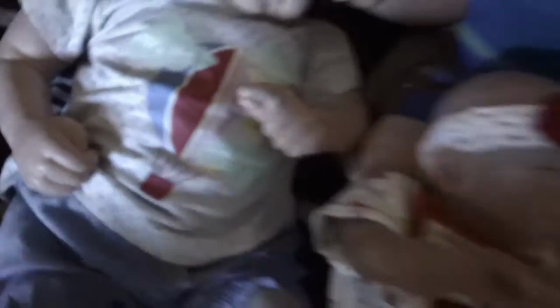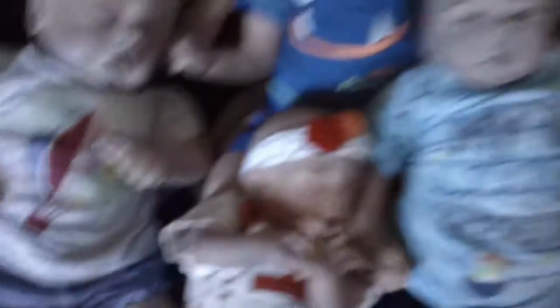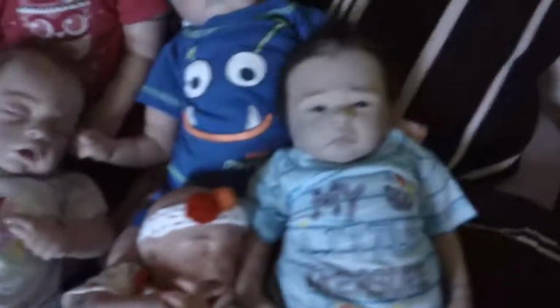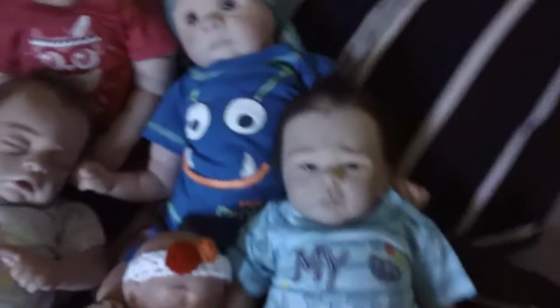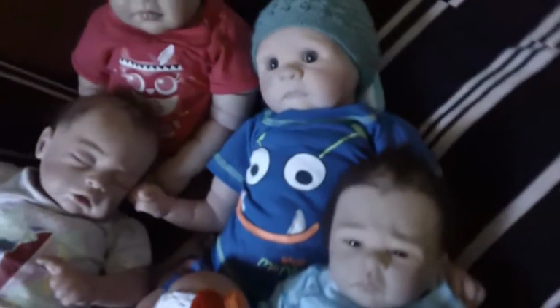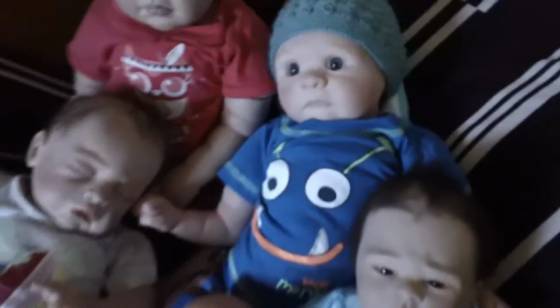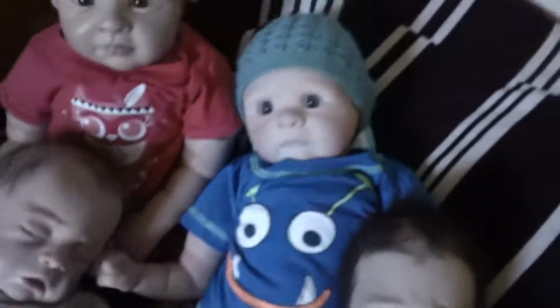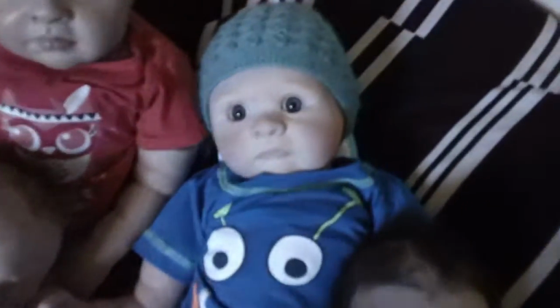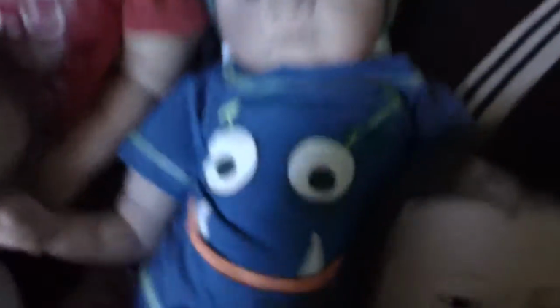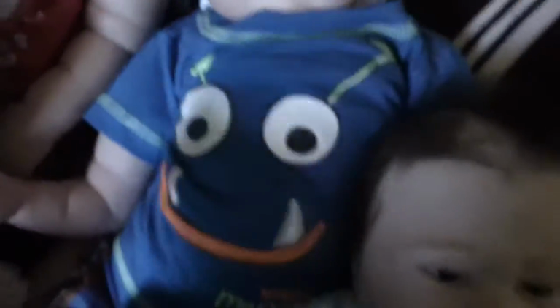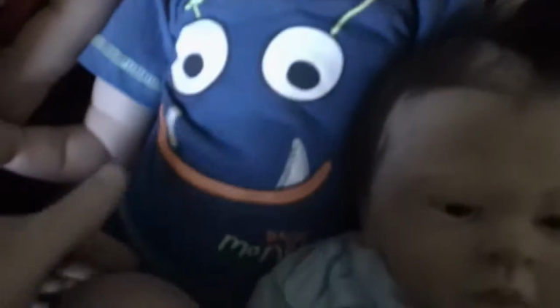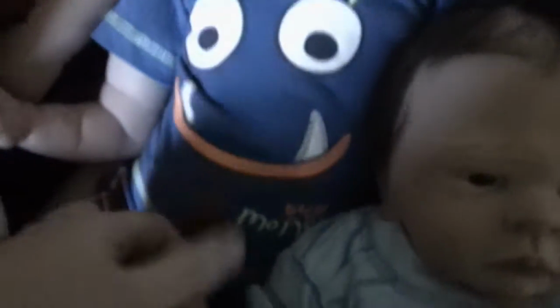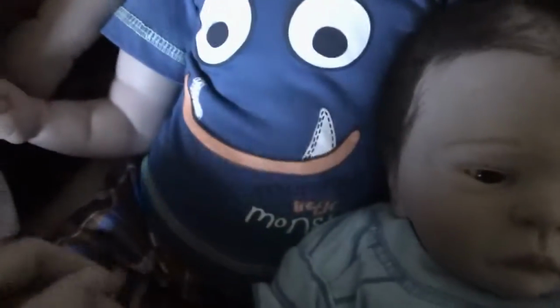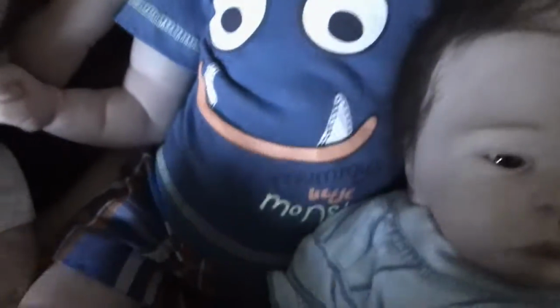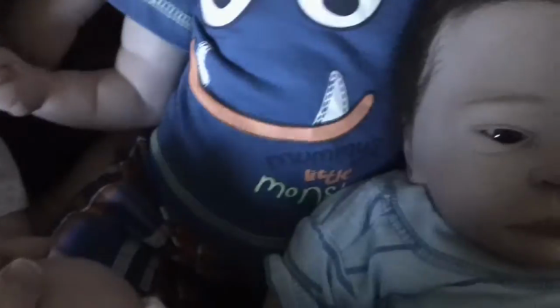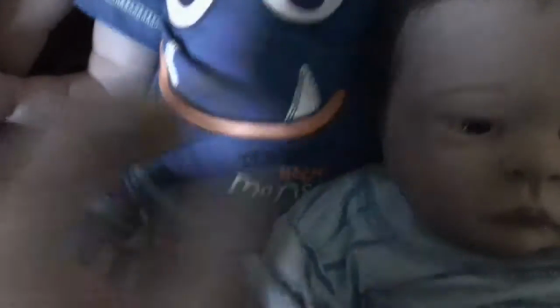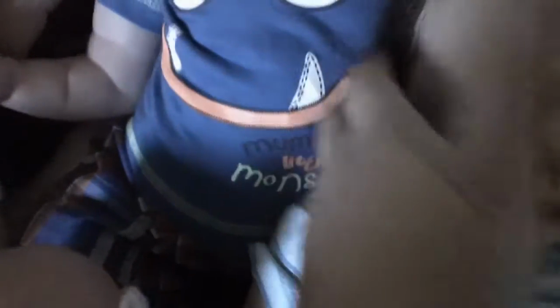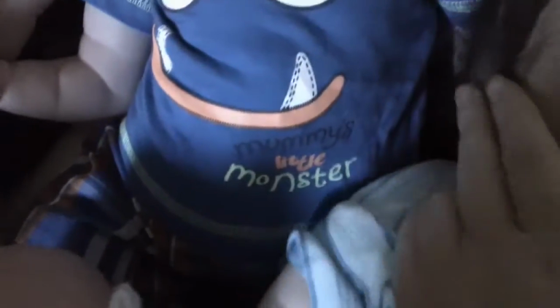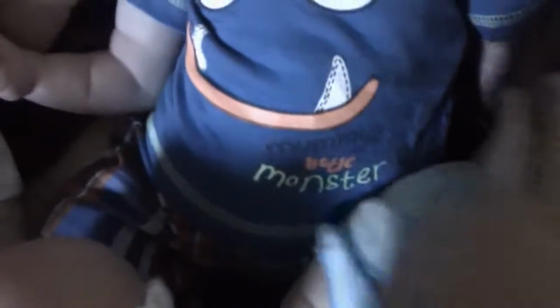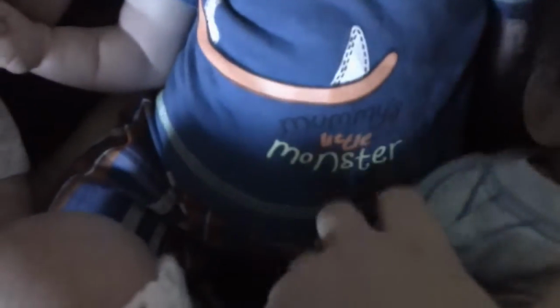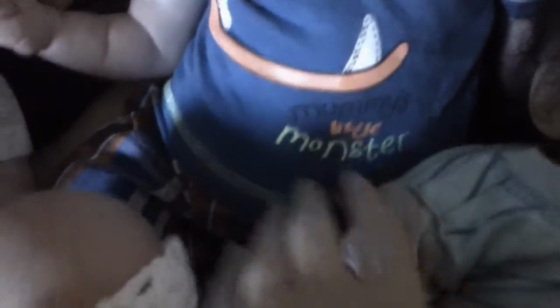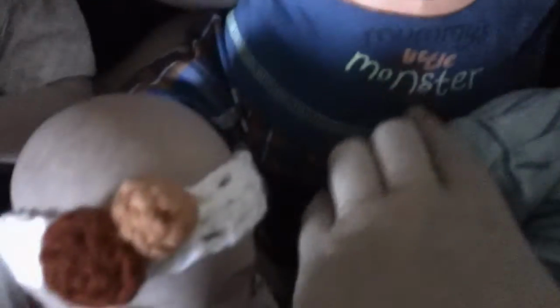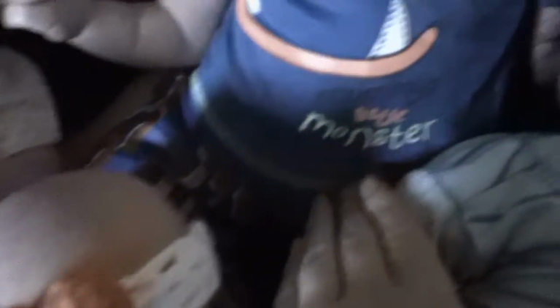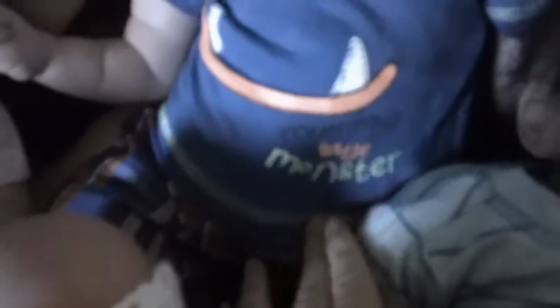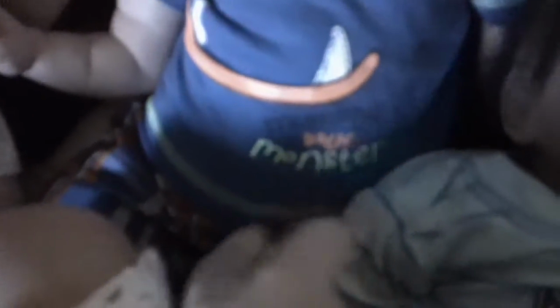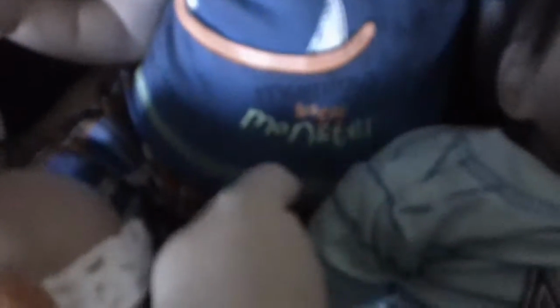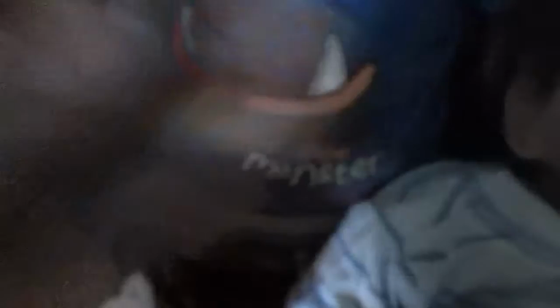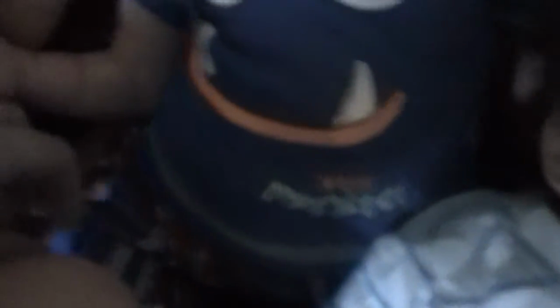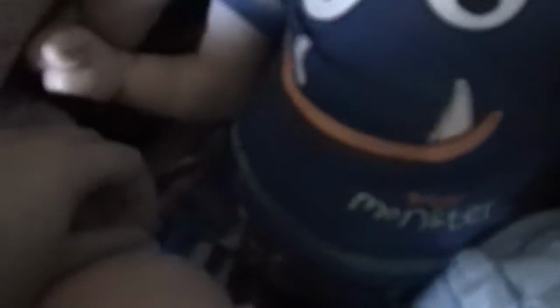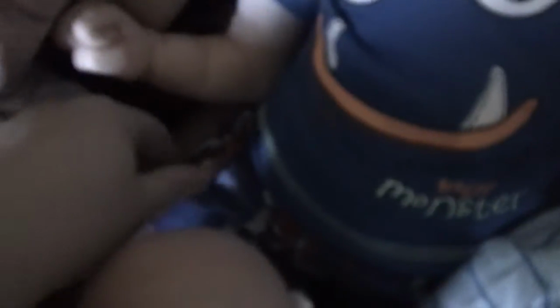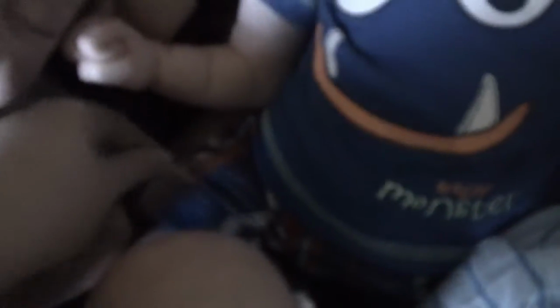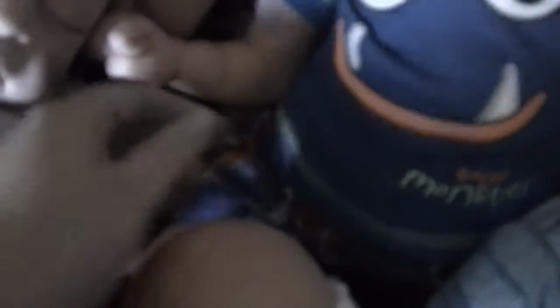And then Ryder is wearing this top that I really love on him. It says Mummy's Little Monster, and he's just got plaid shorts on.